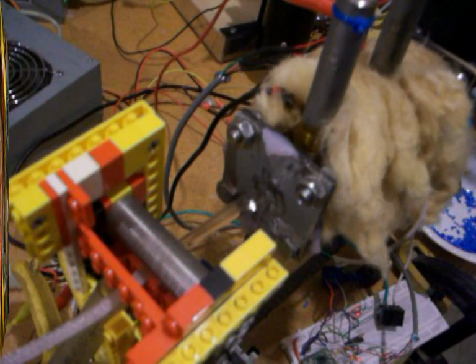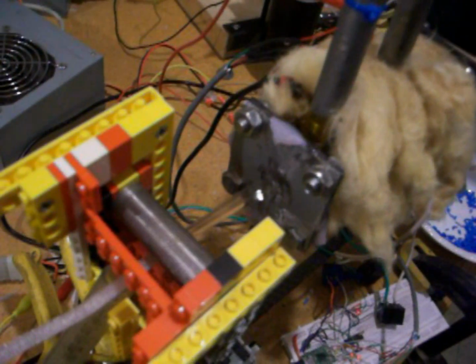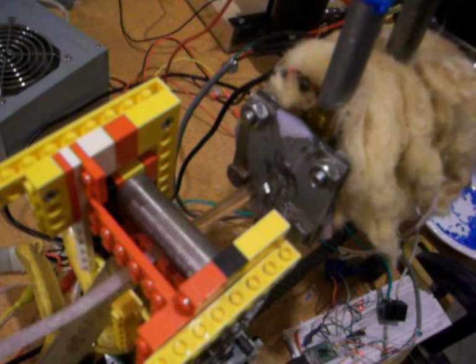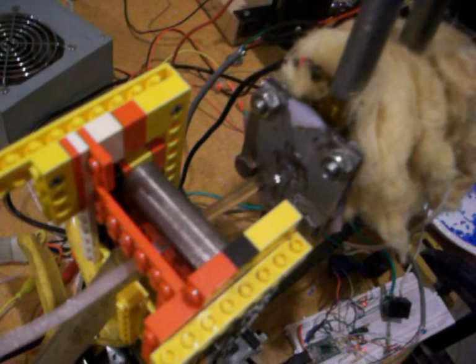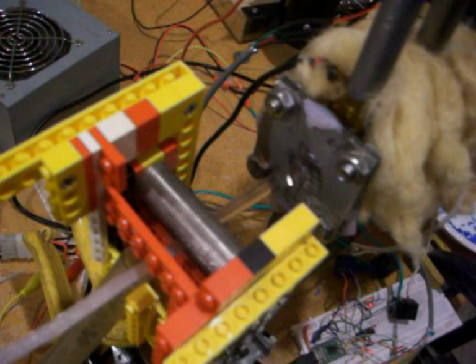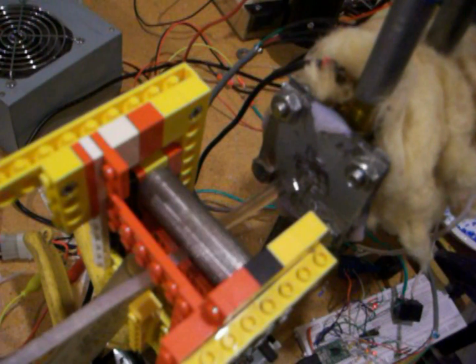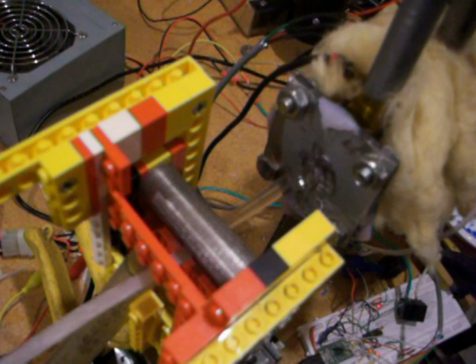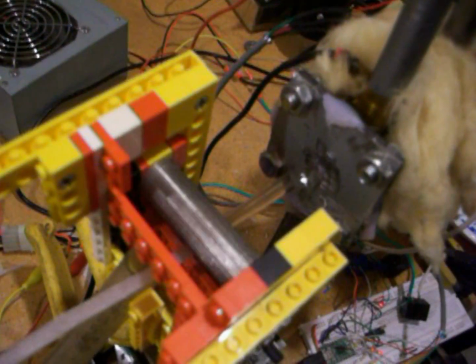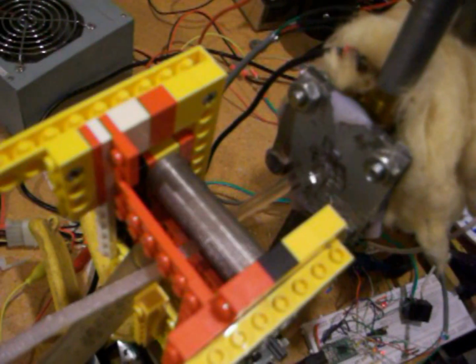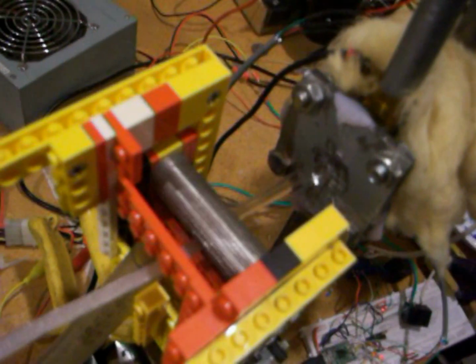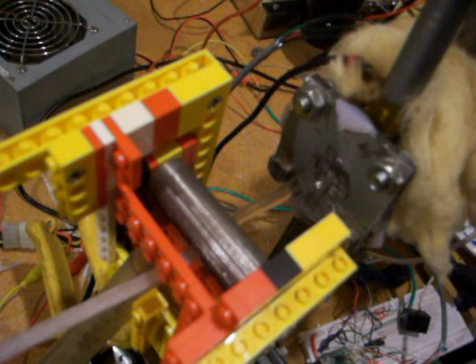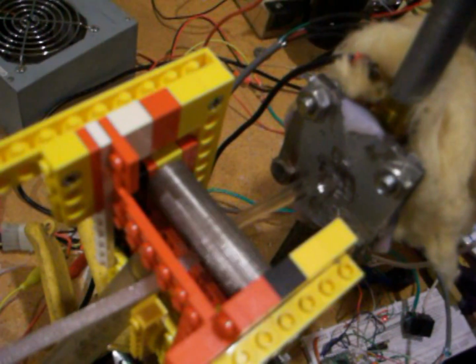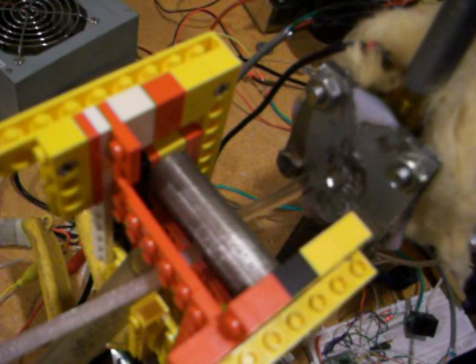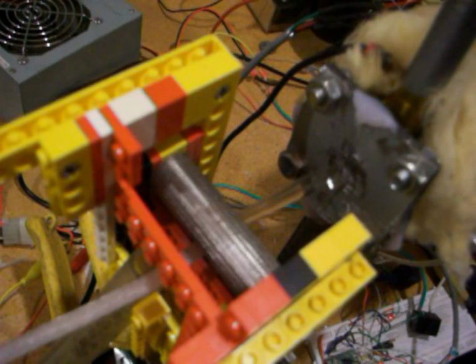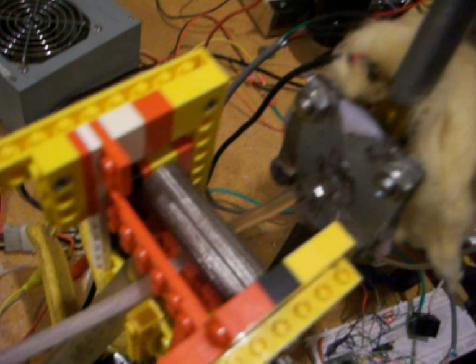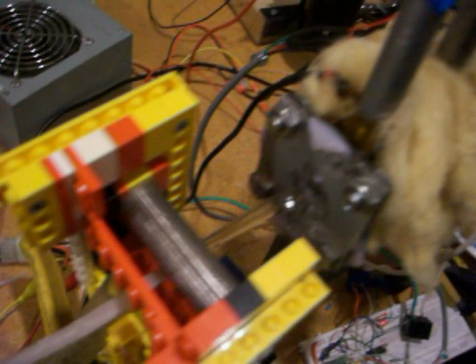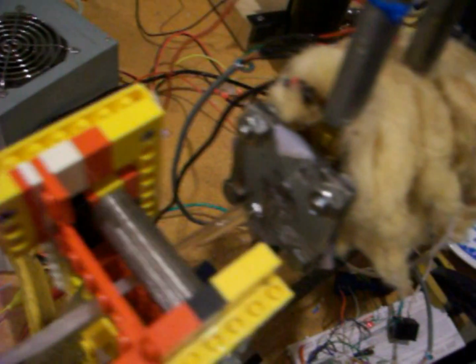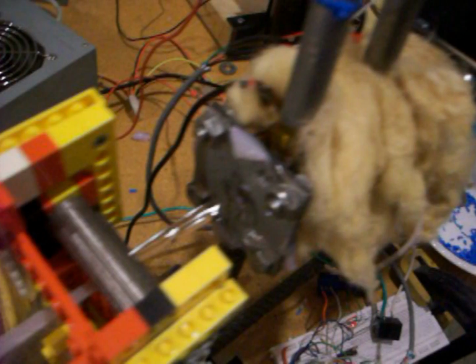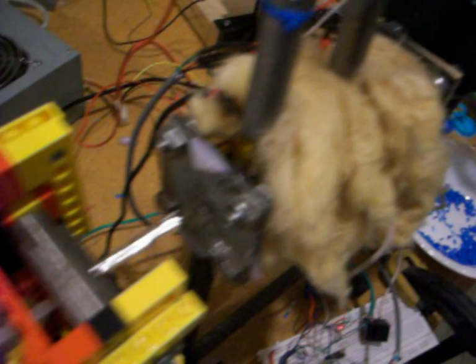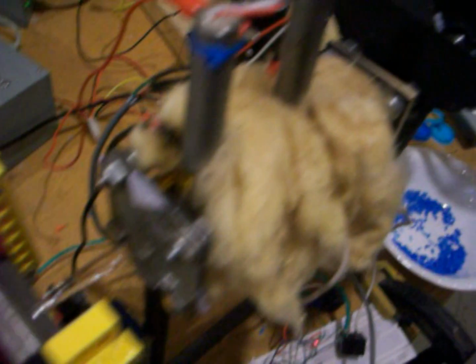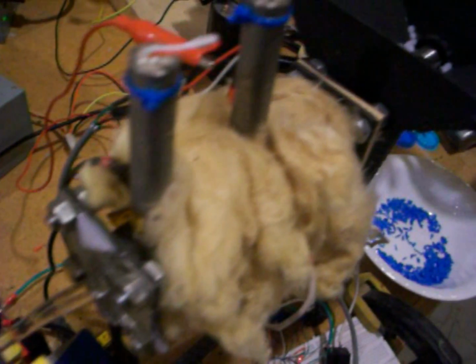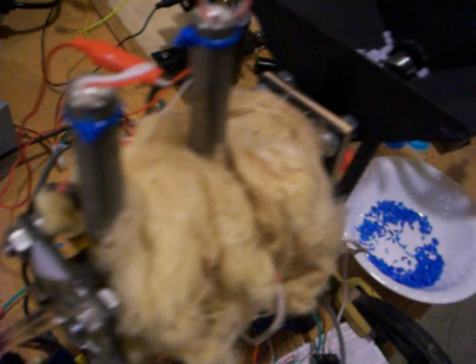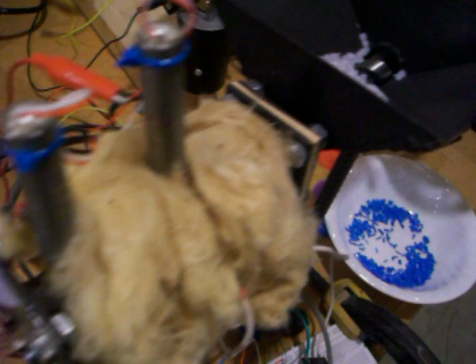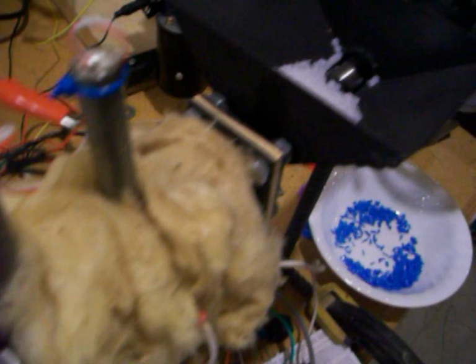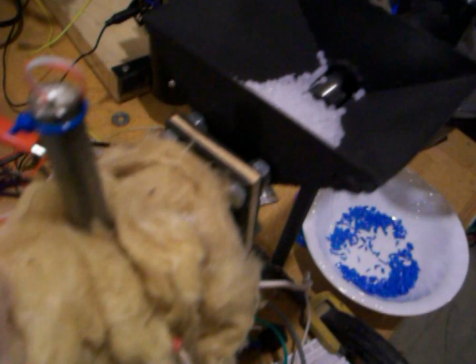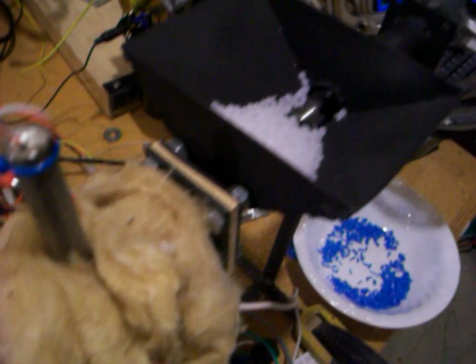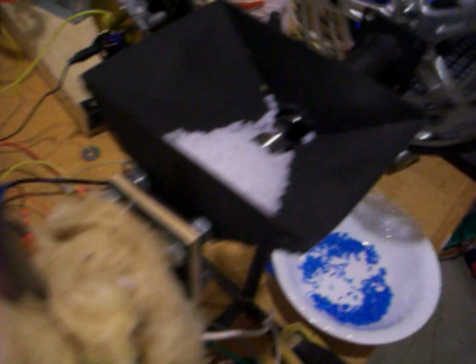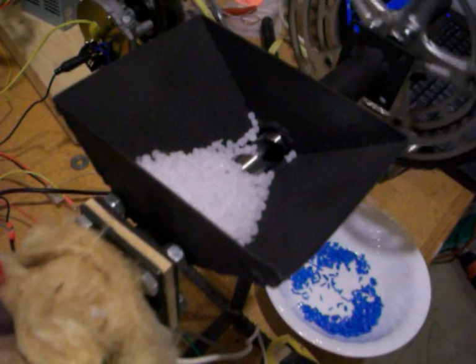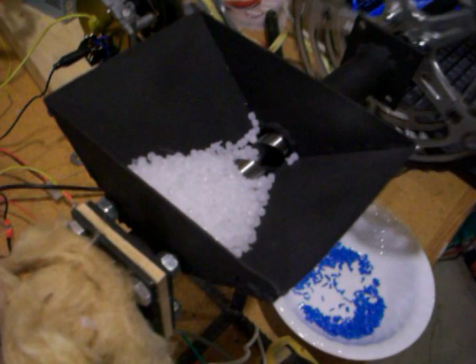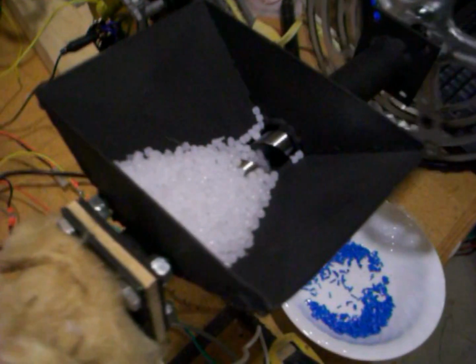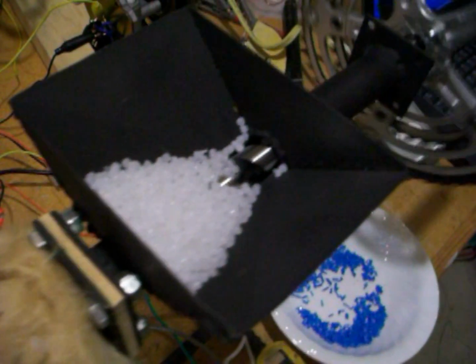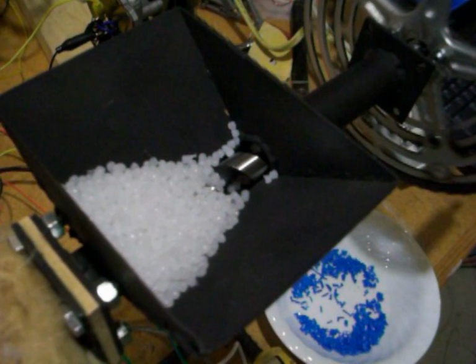The molten plastic that is extruded from the die is squeezed through a set of rollers which embed a texture into the material. A small tube blows air onto the pressed material to cool it and to keep the rollers cool.